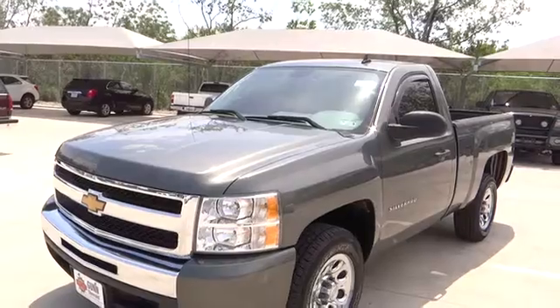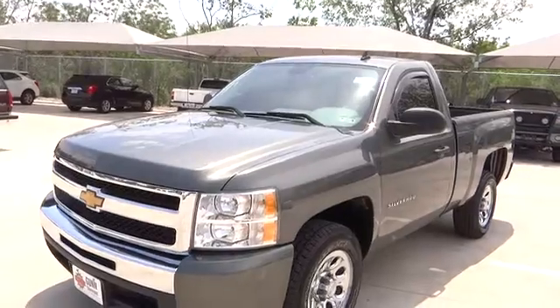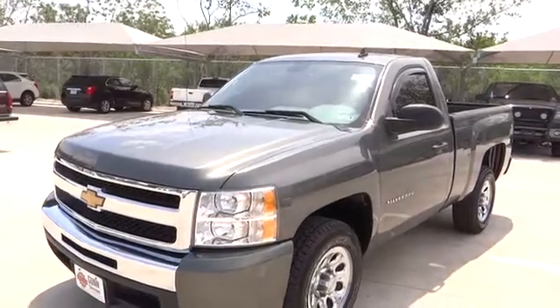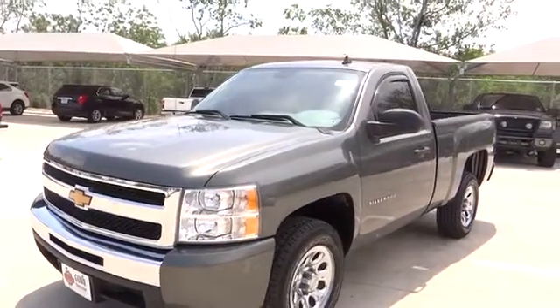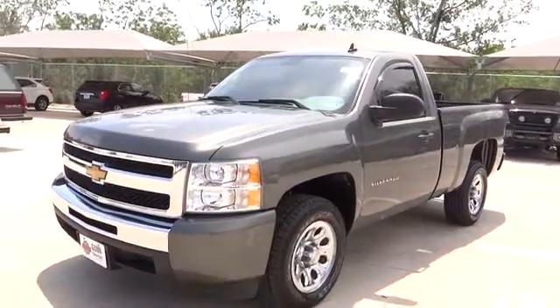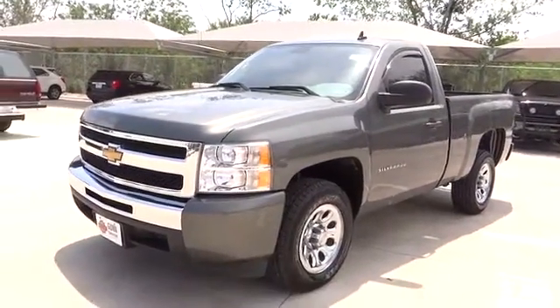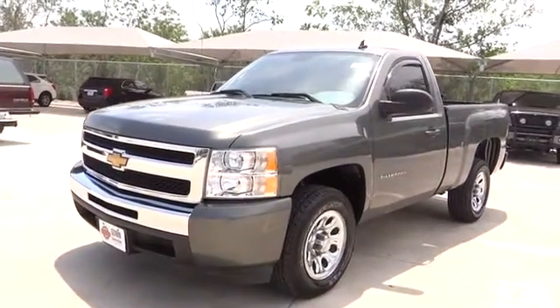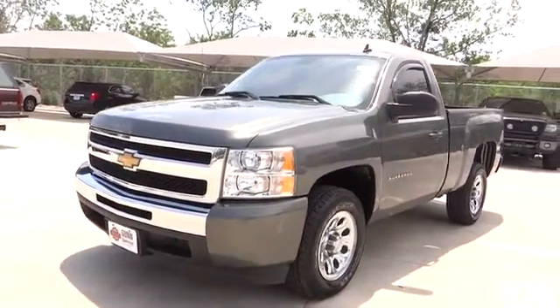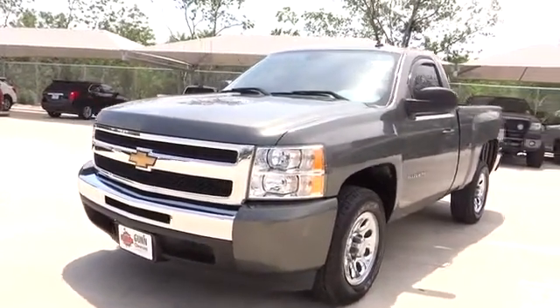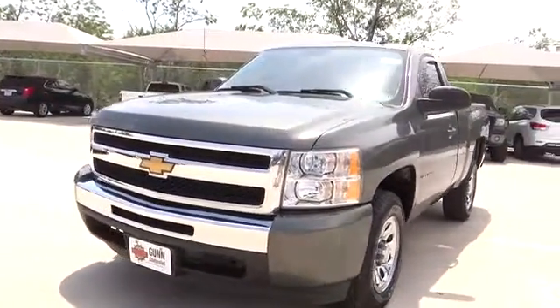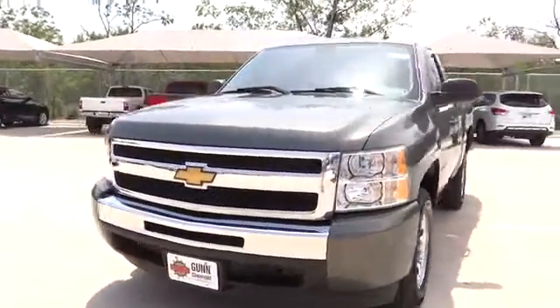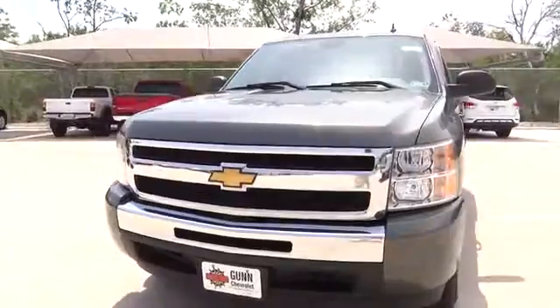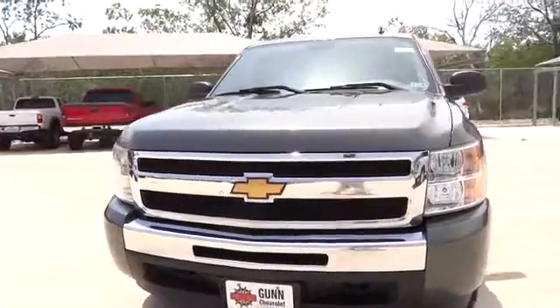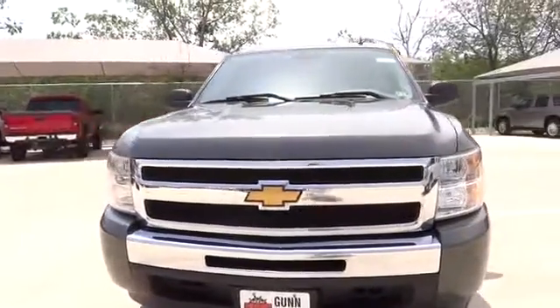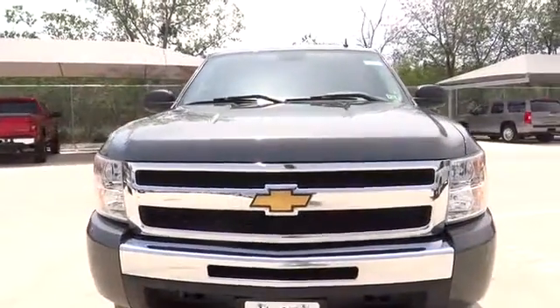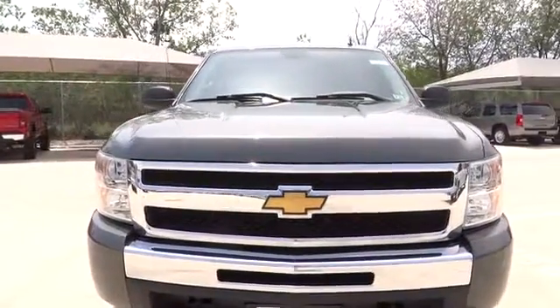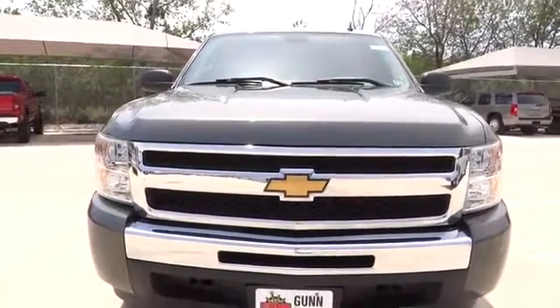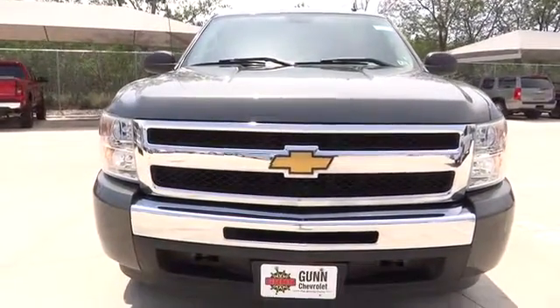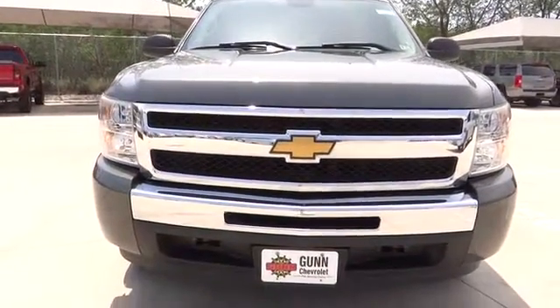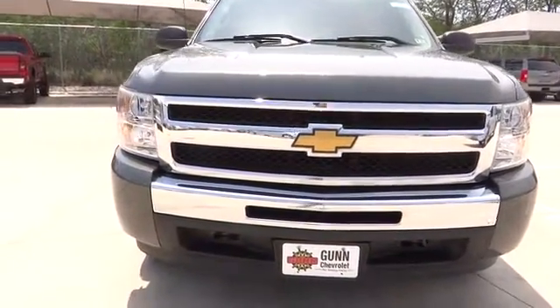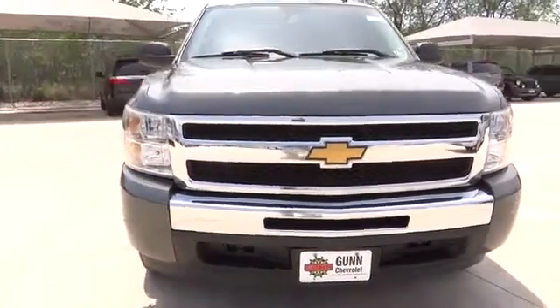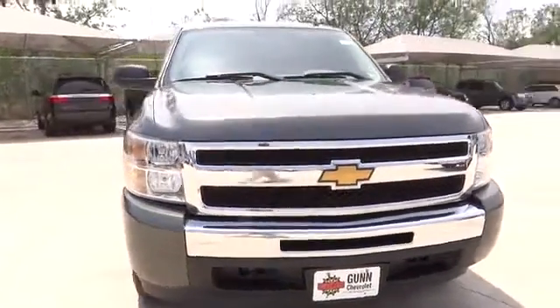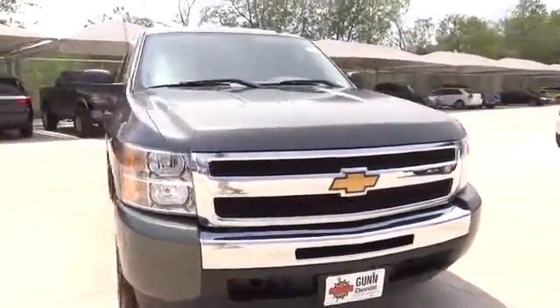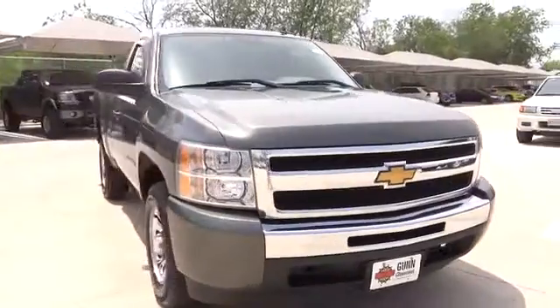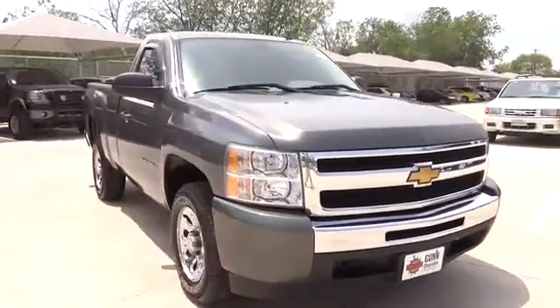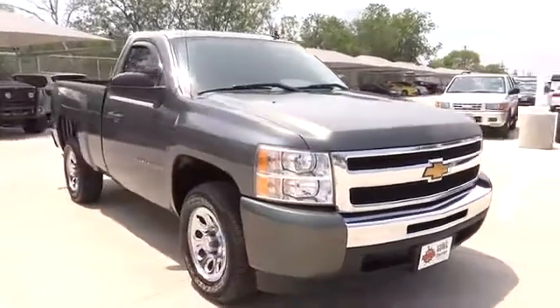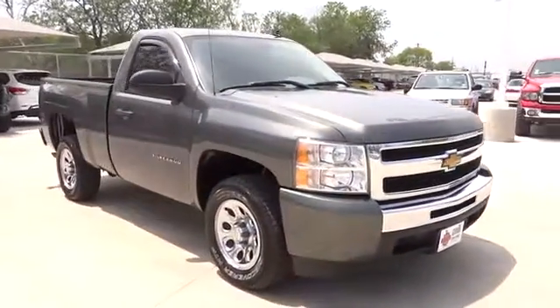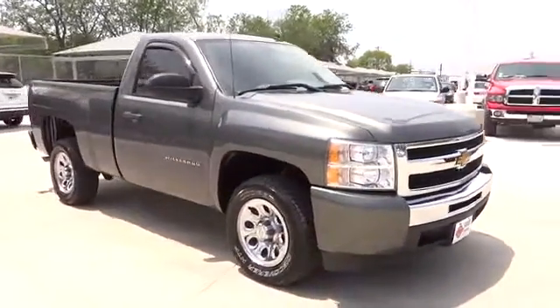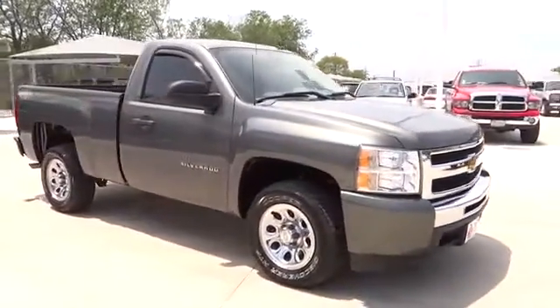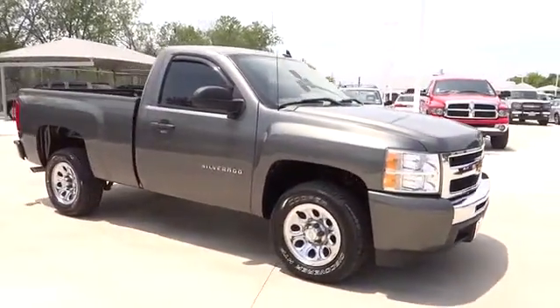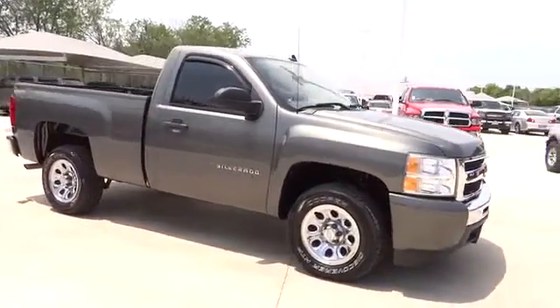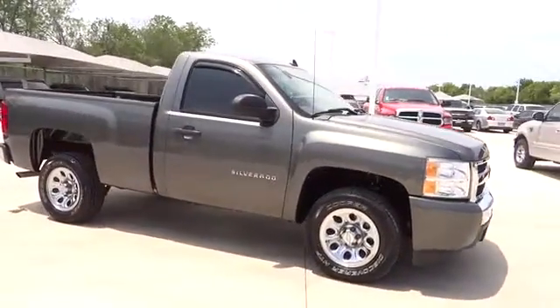2011 Silverado 1500. The Chevy Silverado 1500 has the lowest cost of ownership of any full-size pickup and is priced below $20,000. This vehicle has less than 55,000 miles.